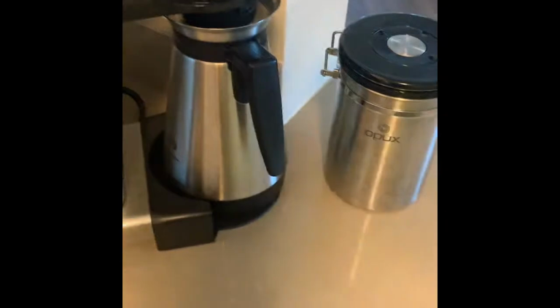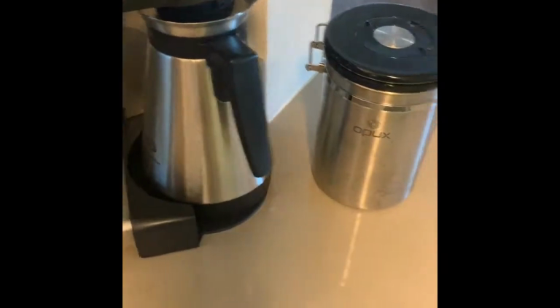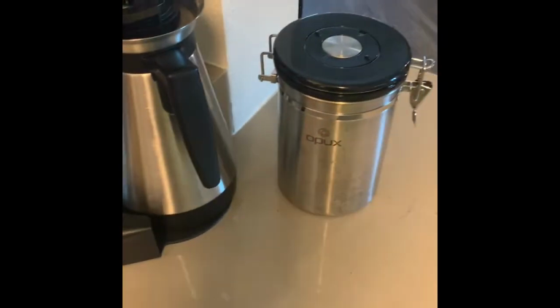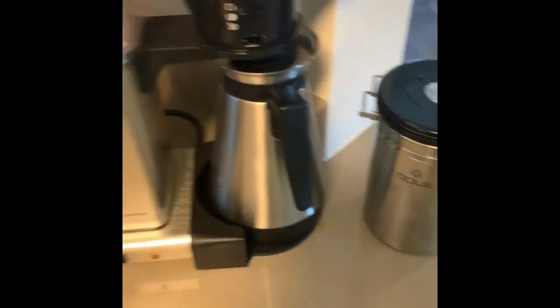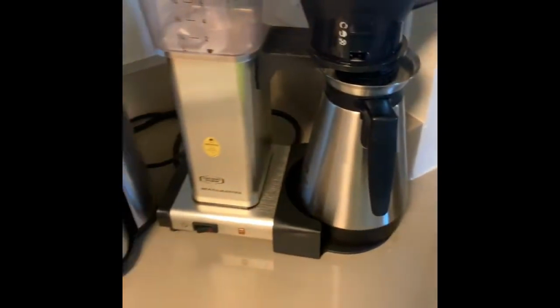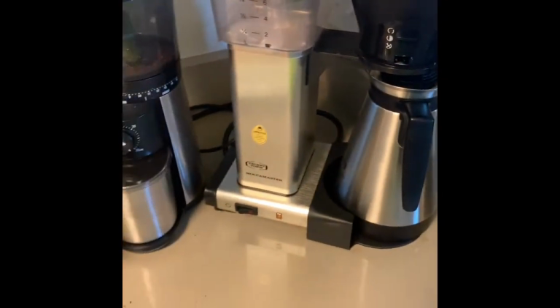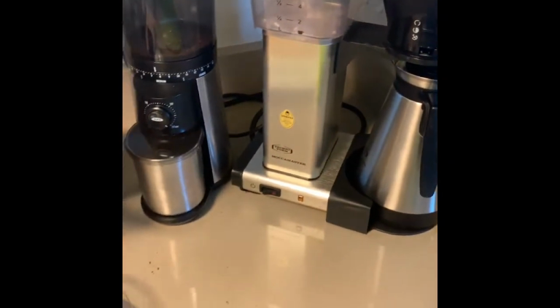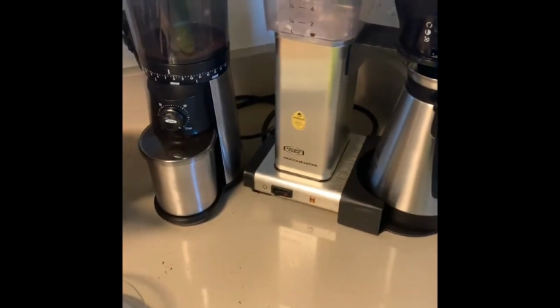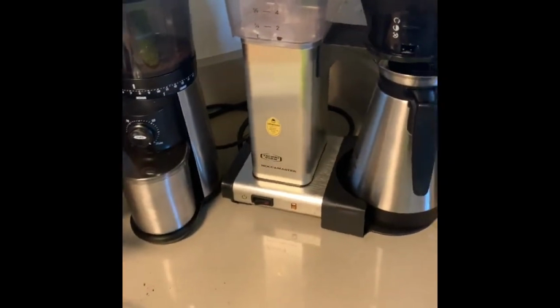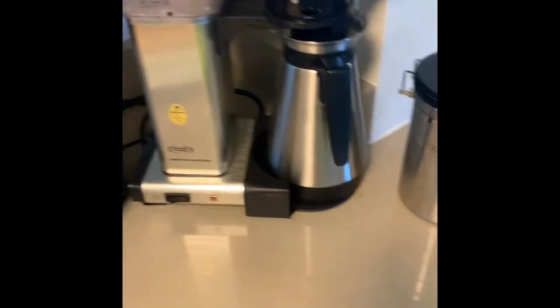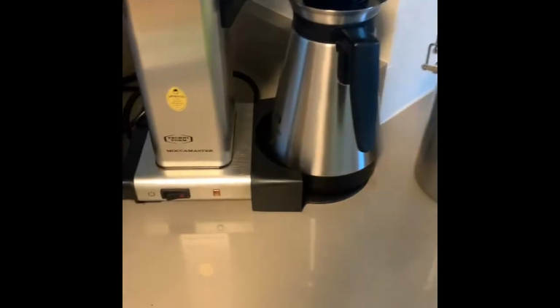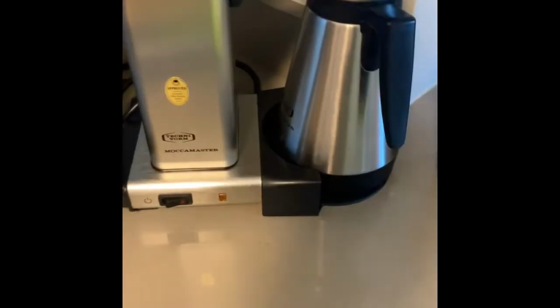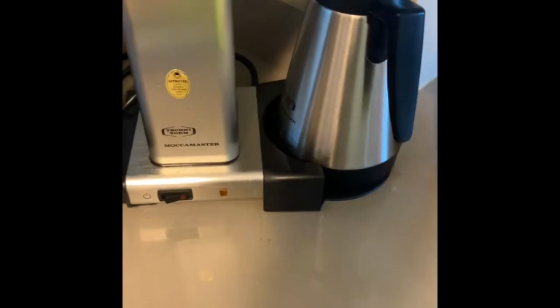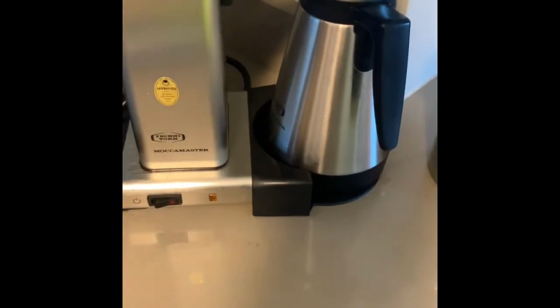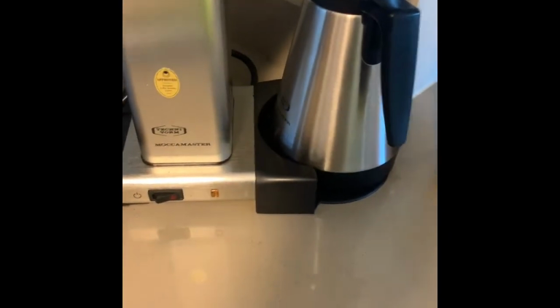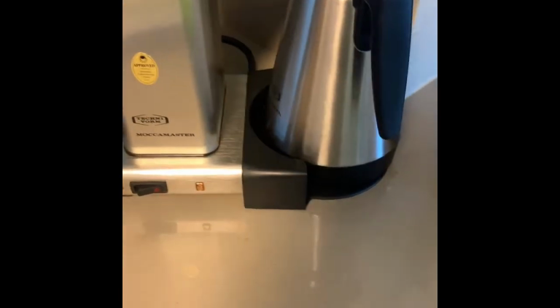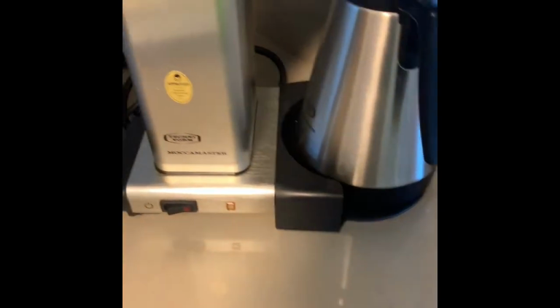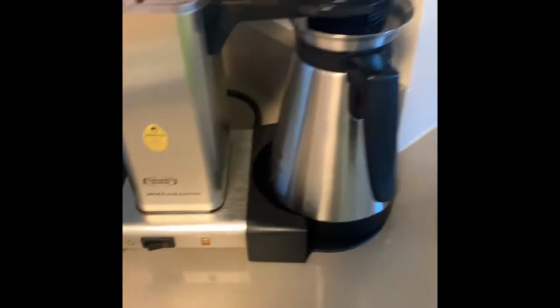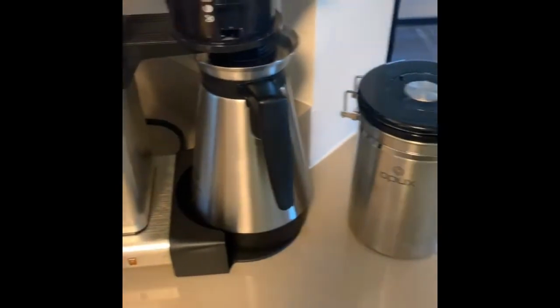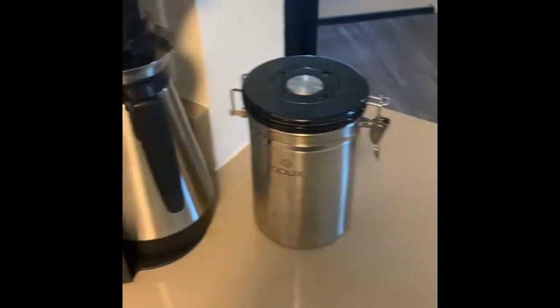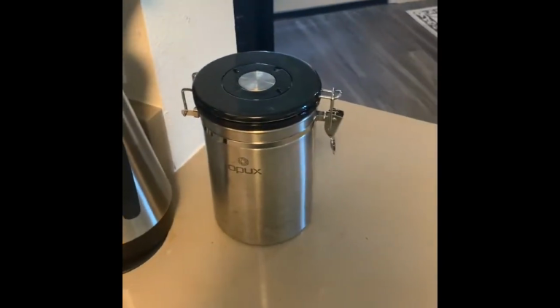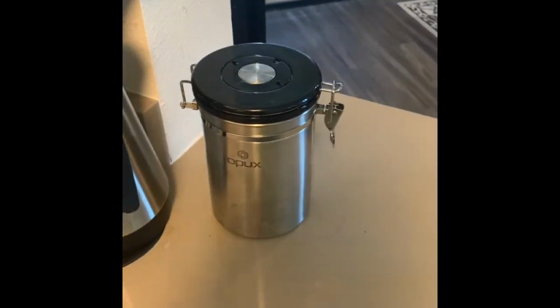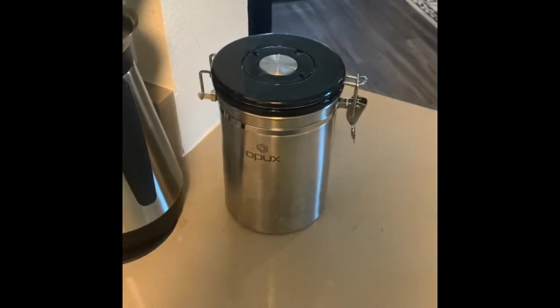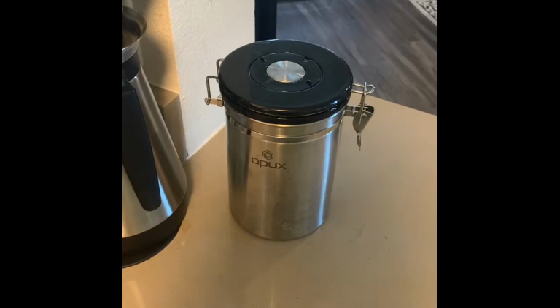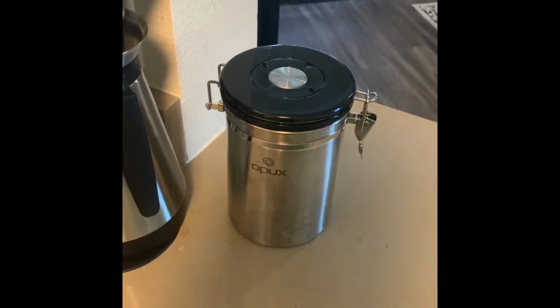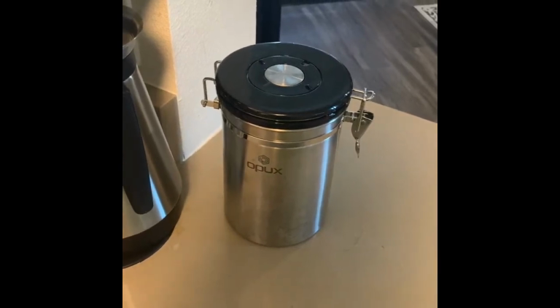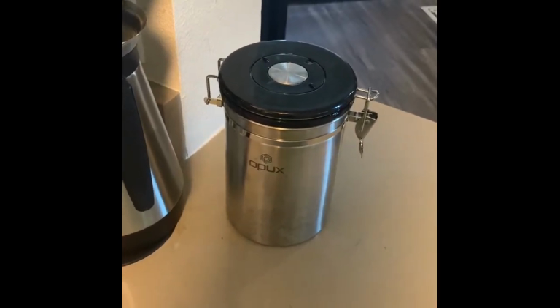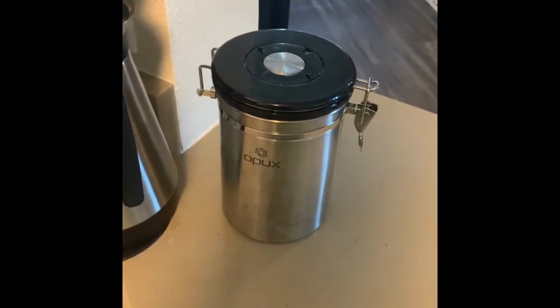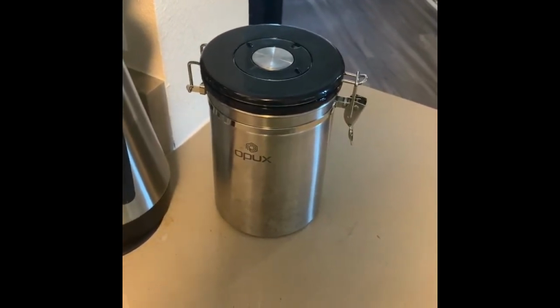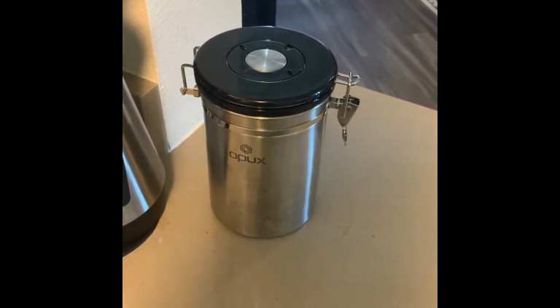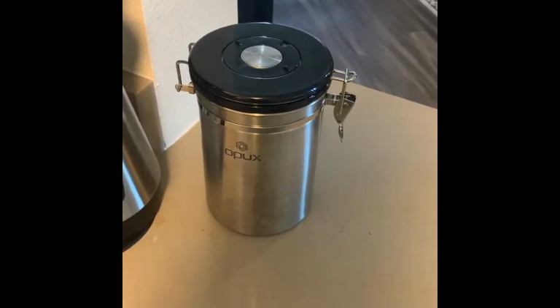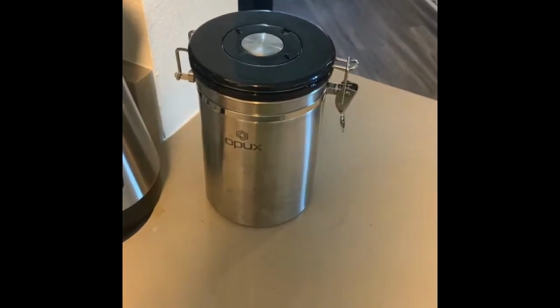This is Rob. I know I'm just kind of showing you pictures of my OXO, my TechnoVorm Mocha Master, and my Opix, and I'm not doing this for fun, but this is my coffee vault. It keeps your coffee fresh.